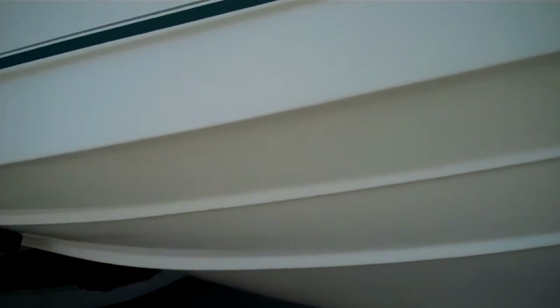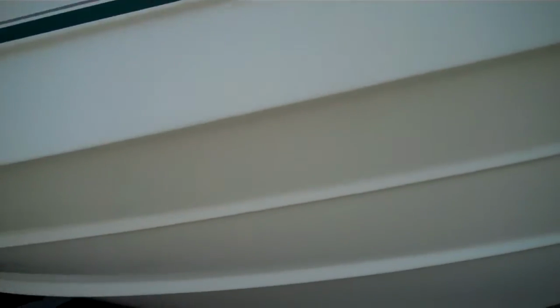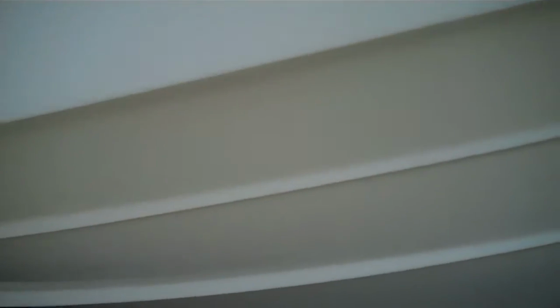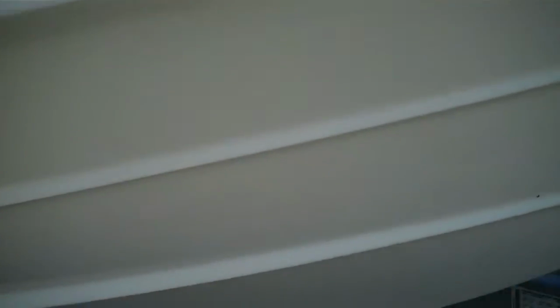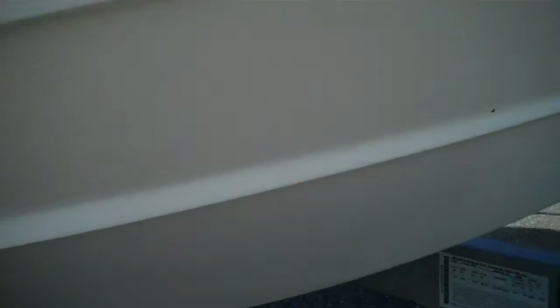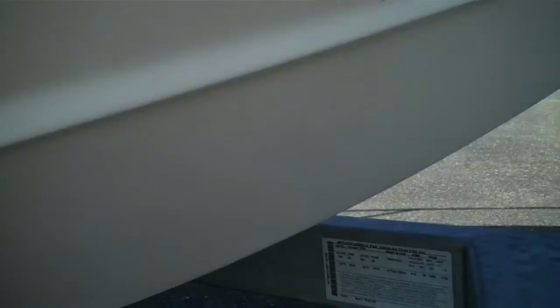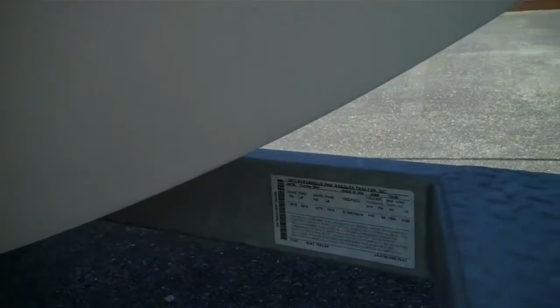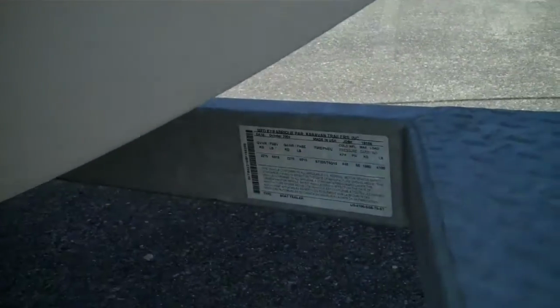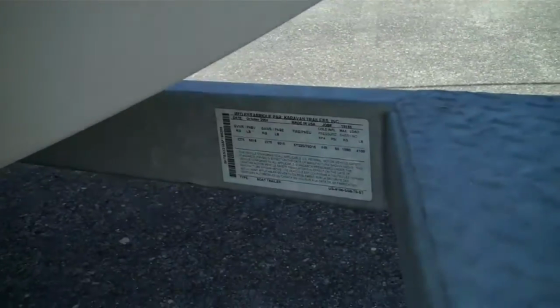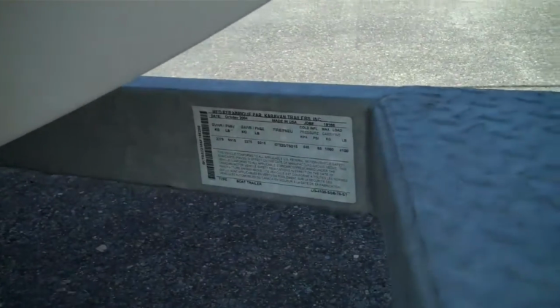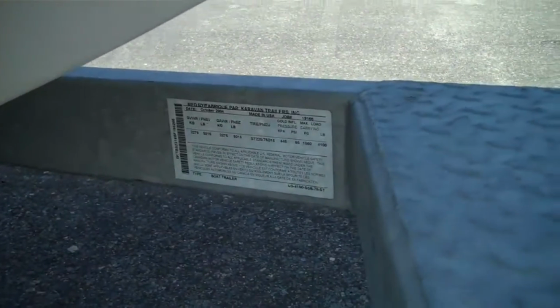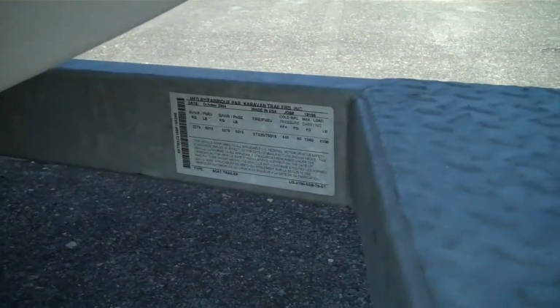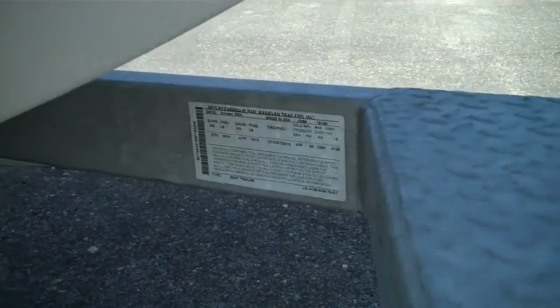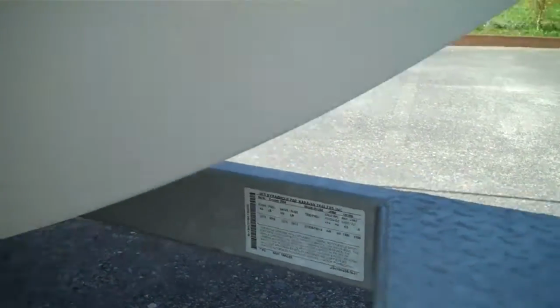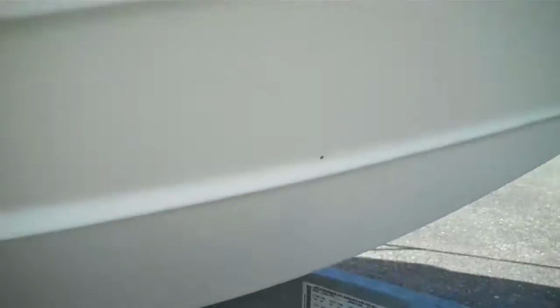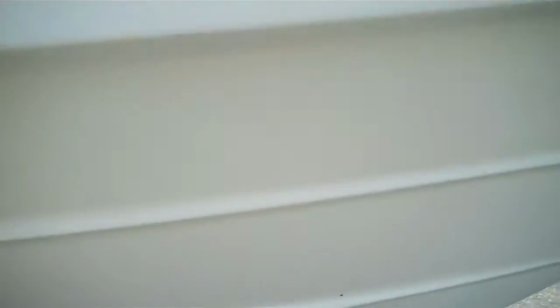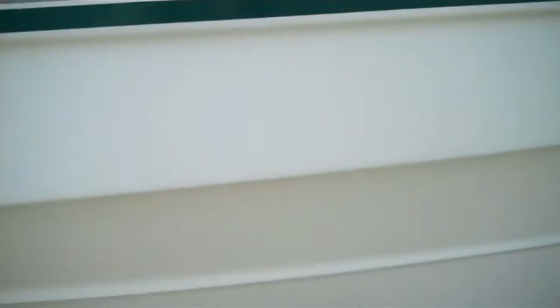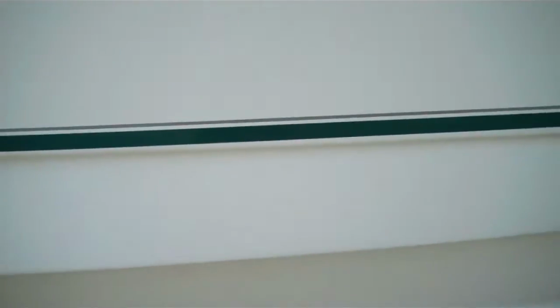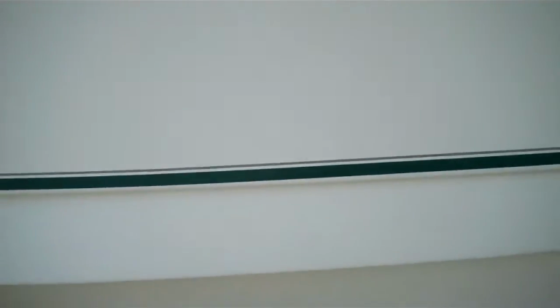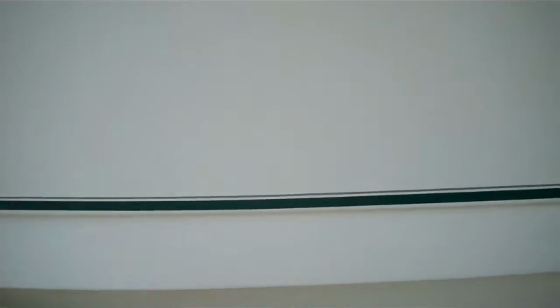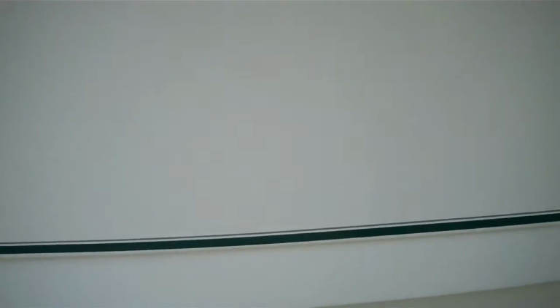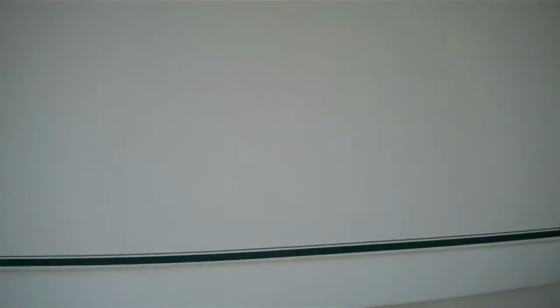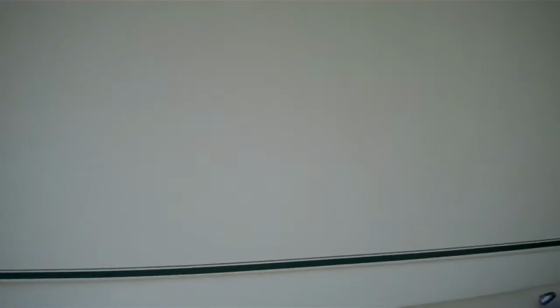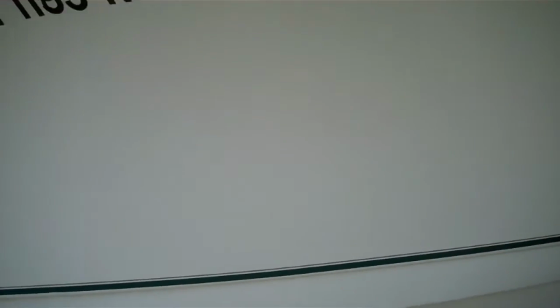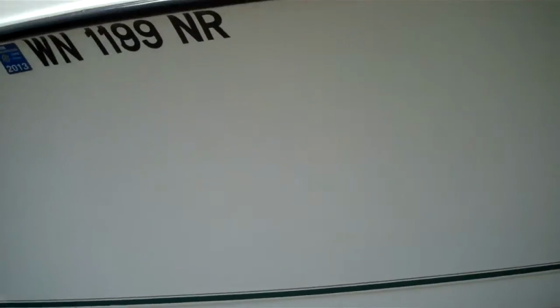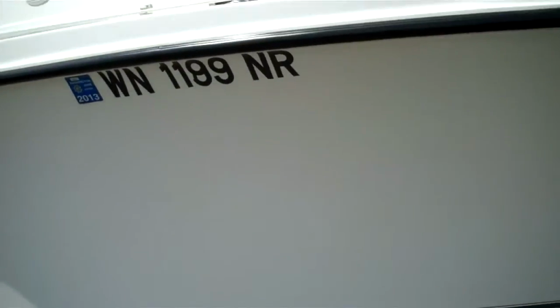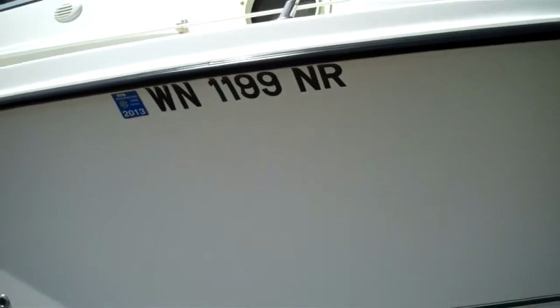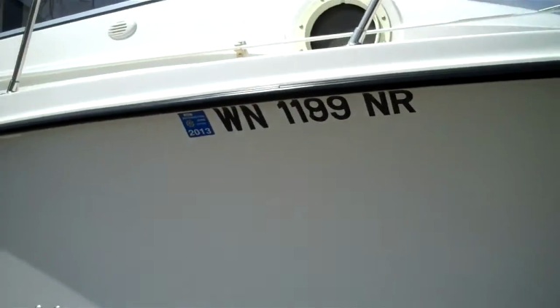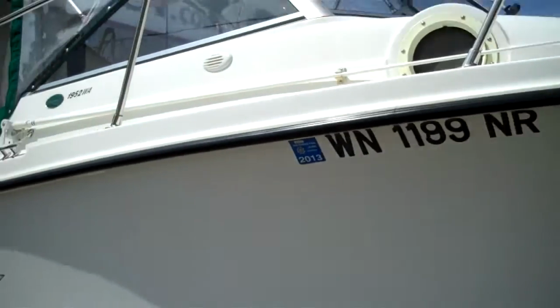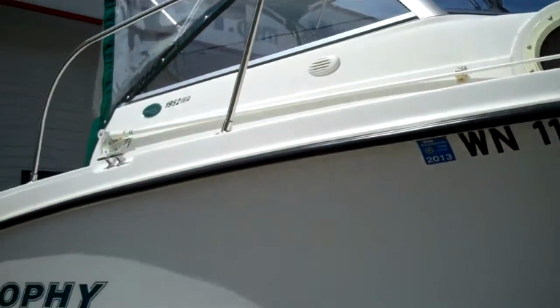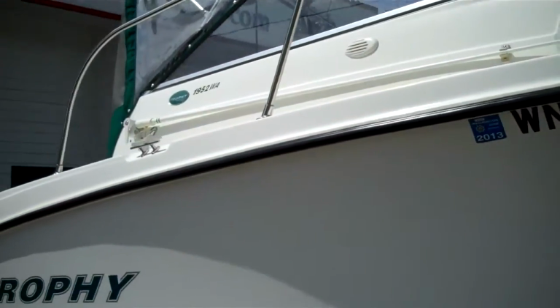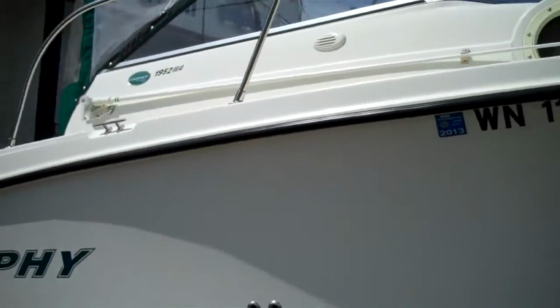All the factory compliance labels are here. Very, very, very clean low-time boat — hard to find.